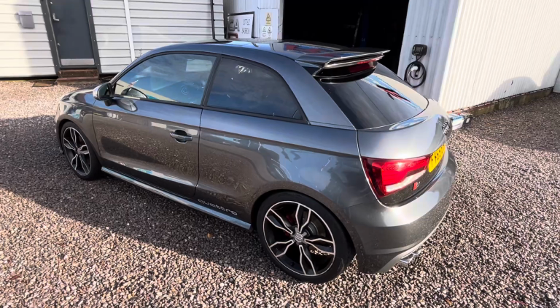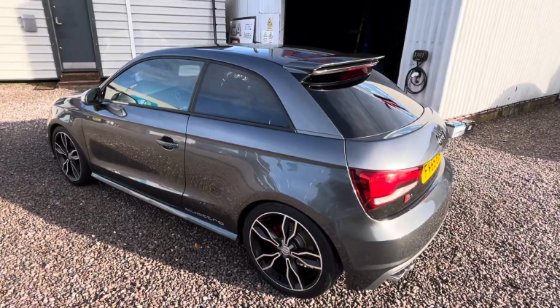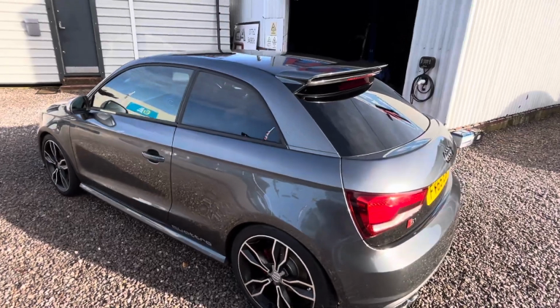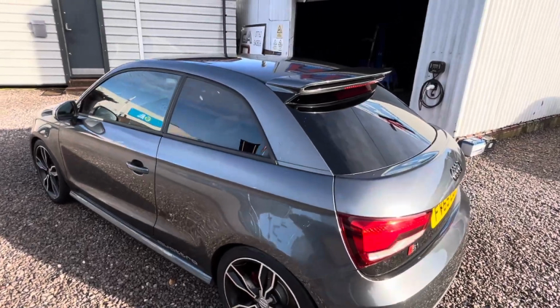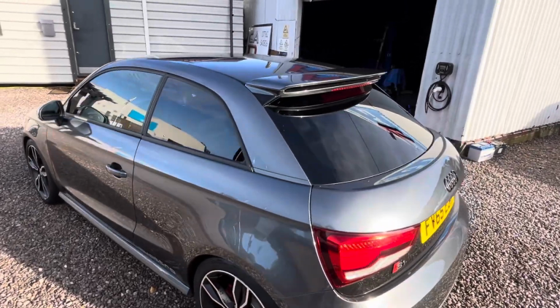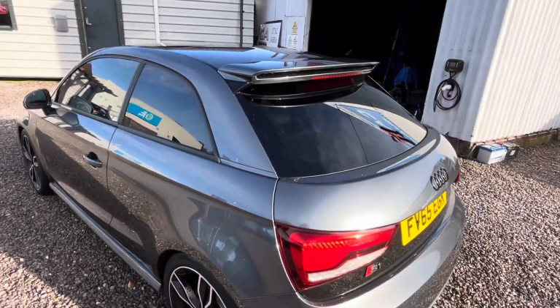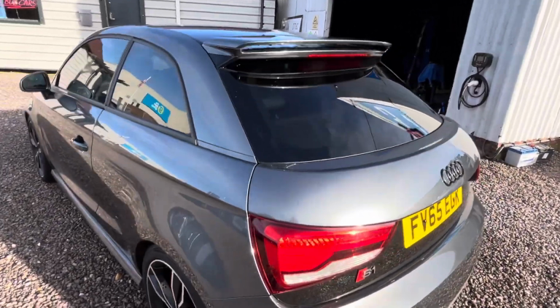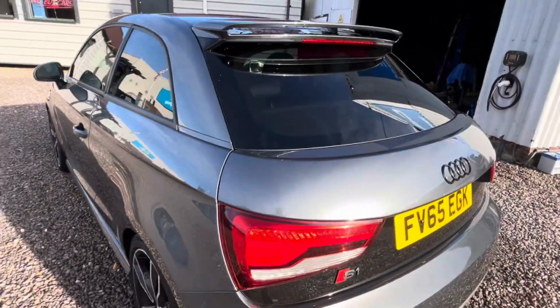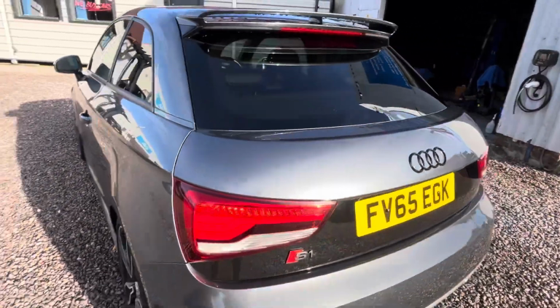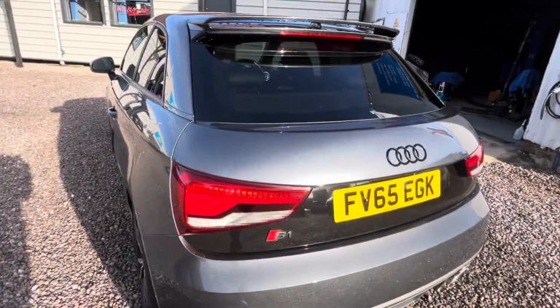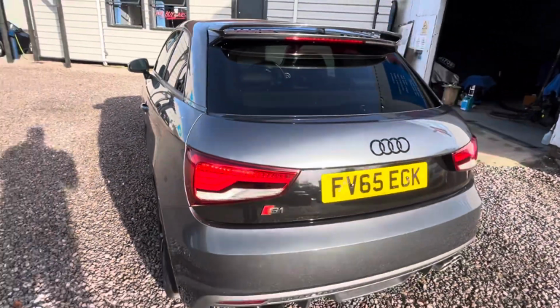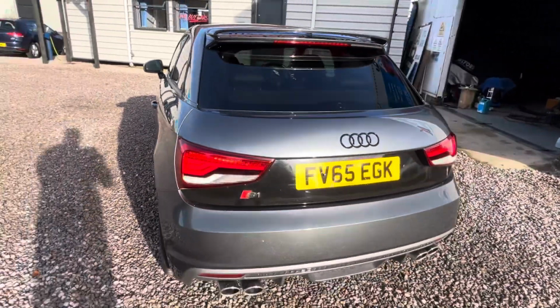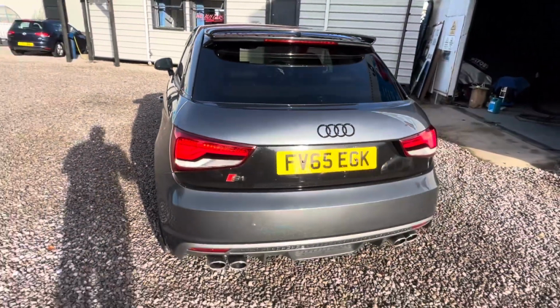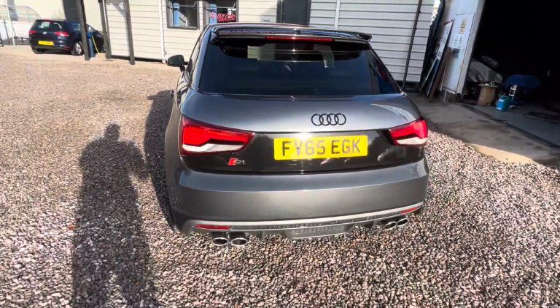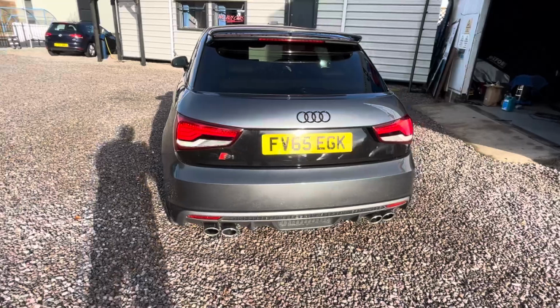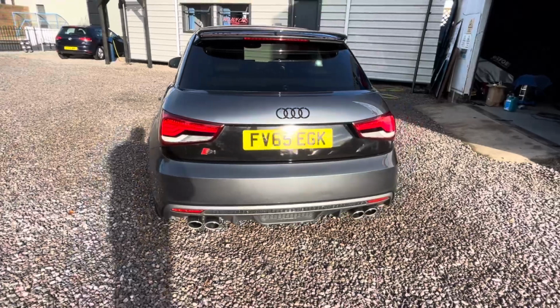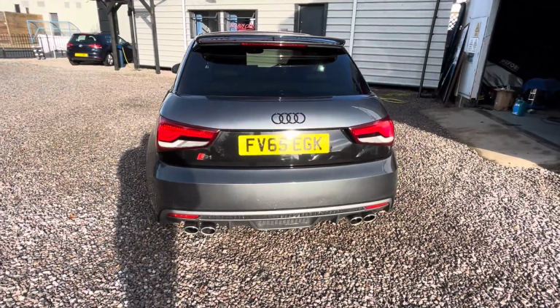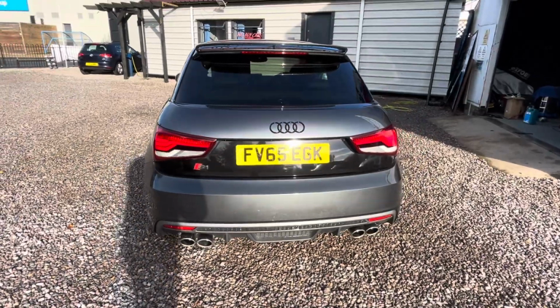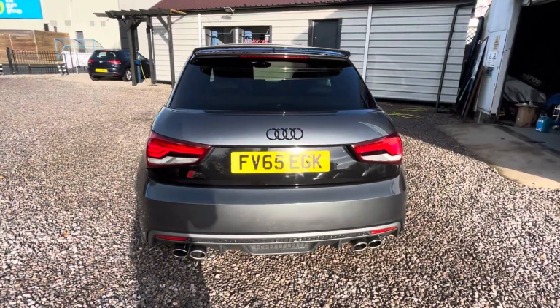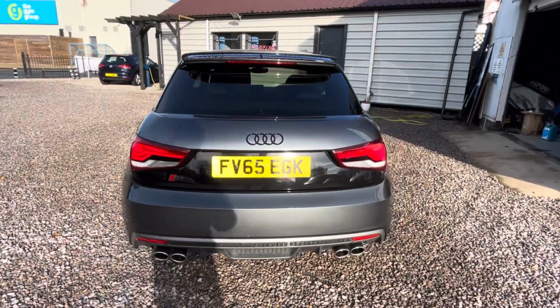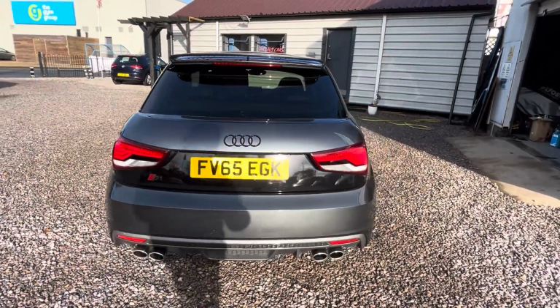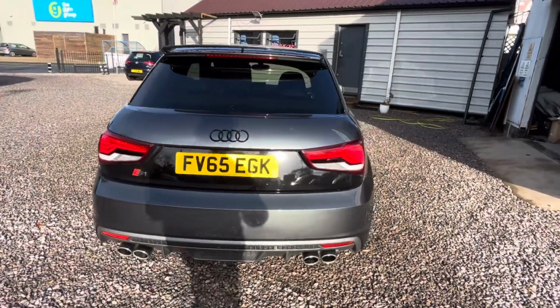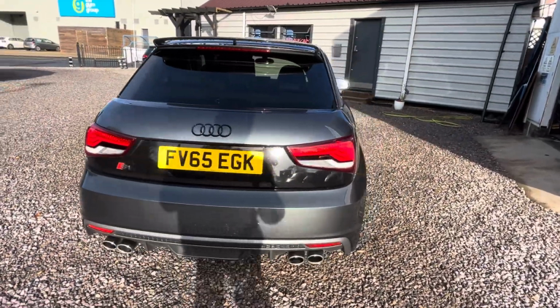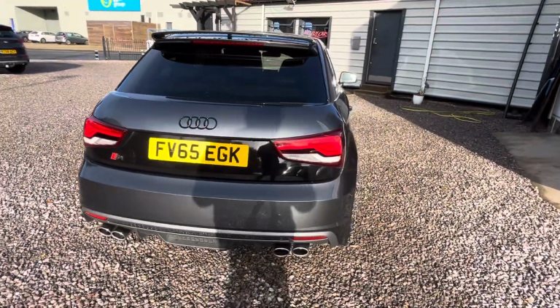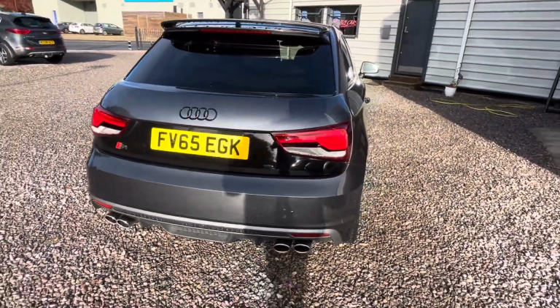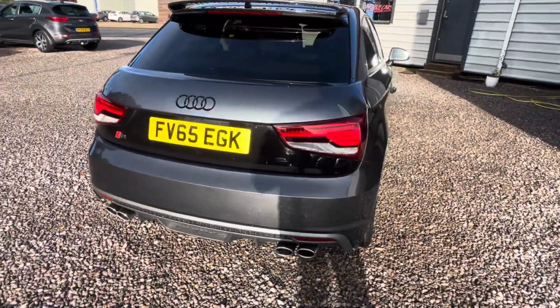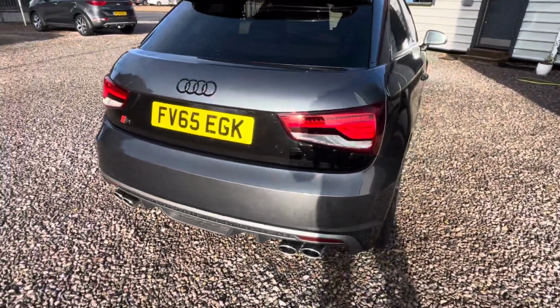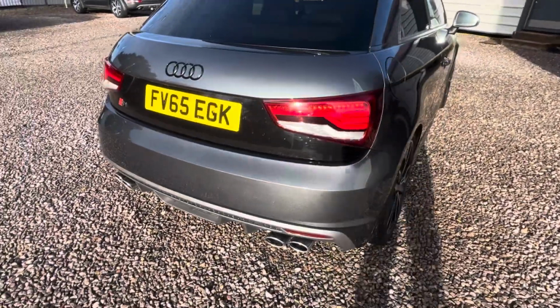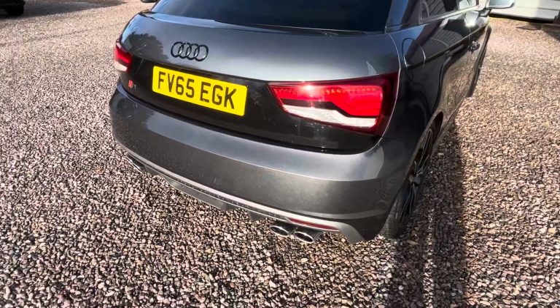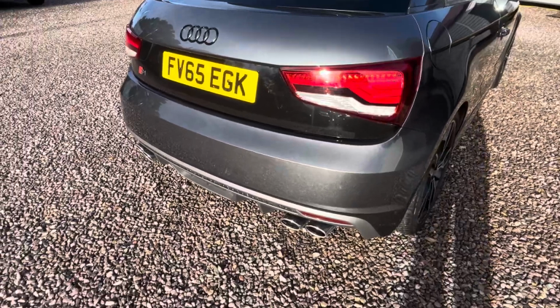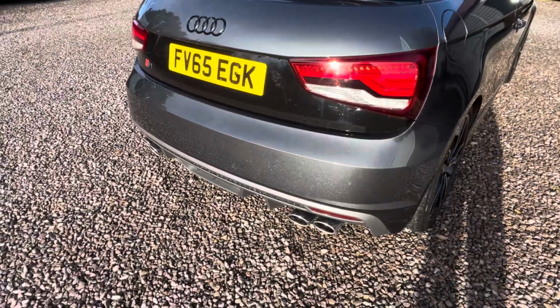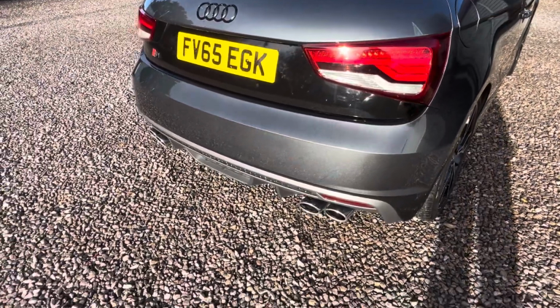It's got a high-level spoiler, a rather fetching black gloss insert below the boot, and quad-tipped chrome exhausts.